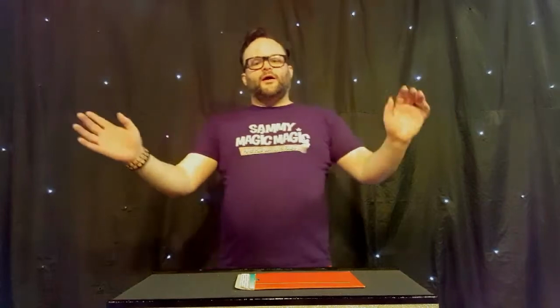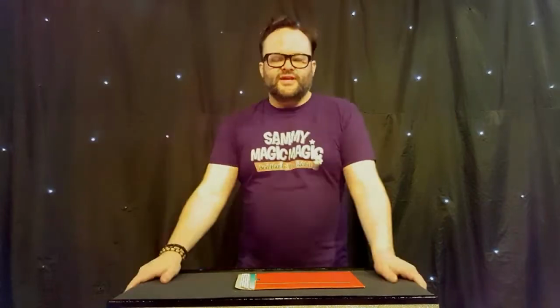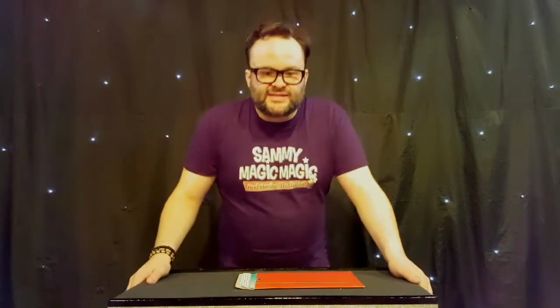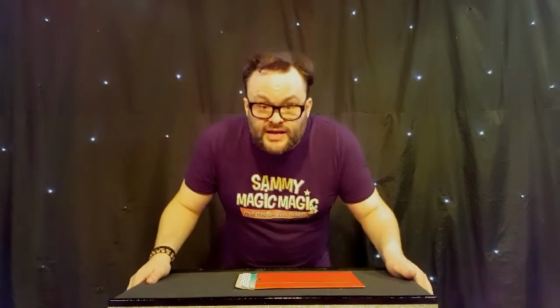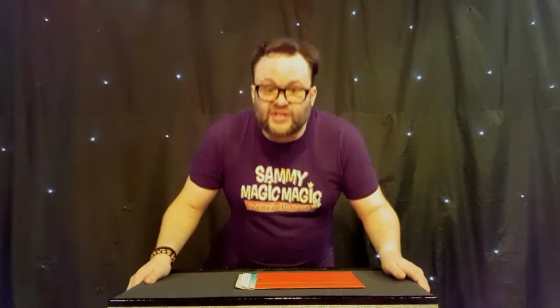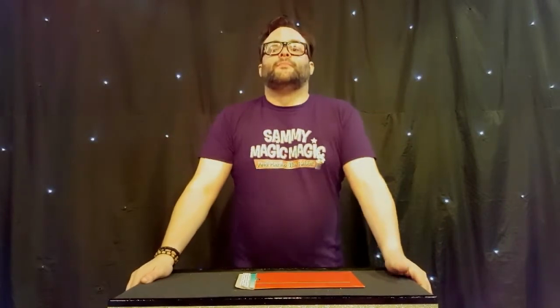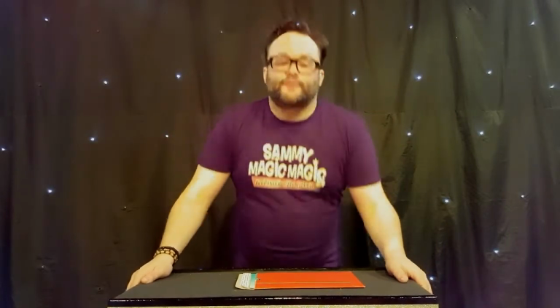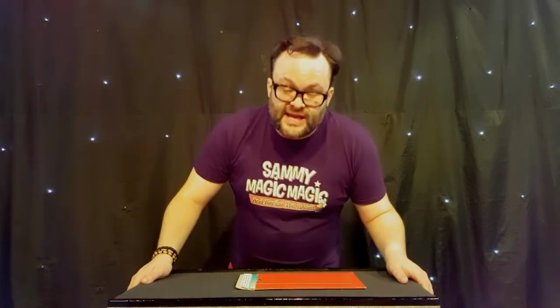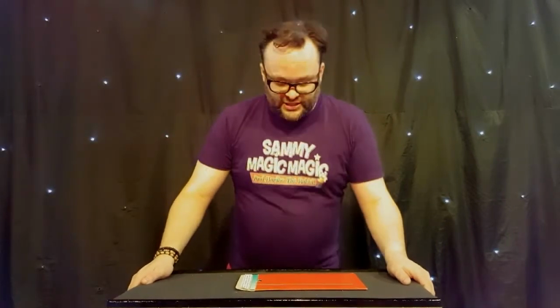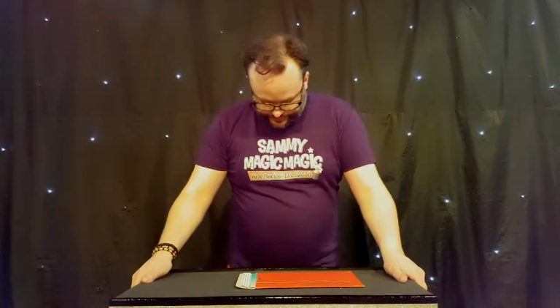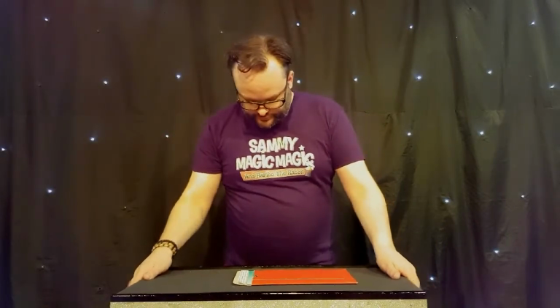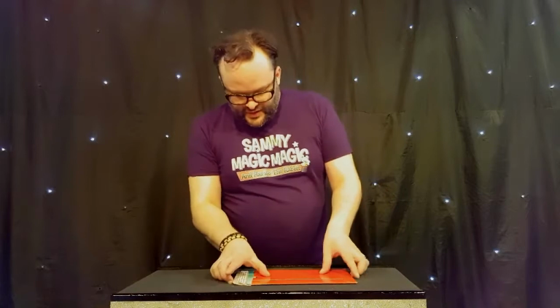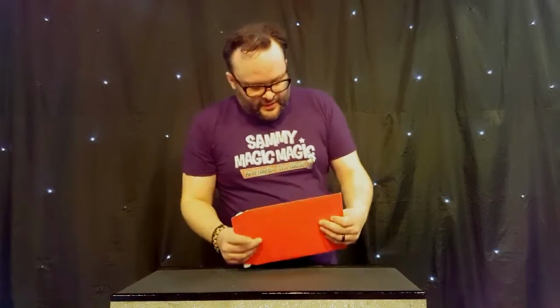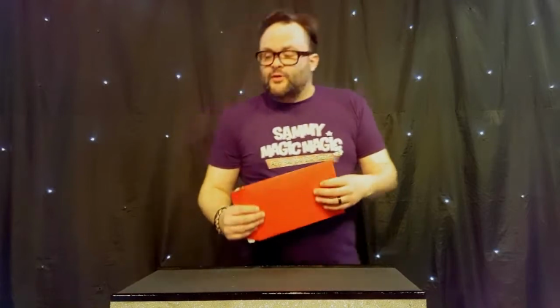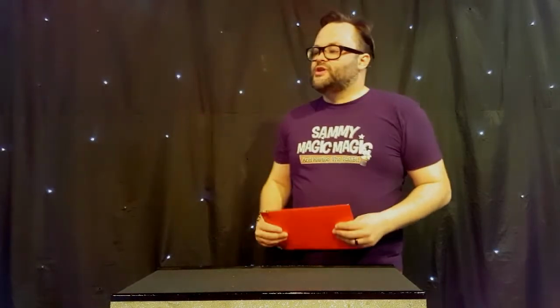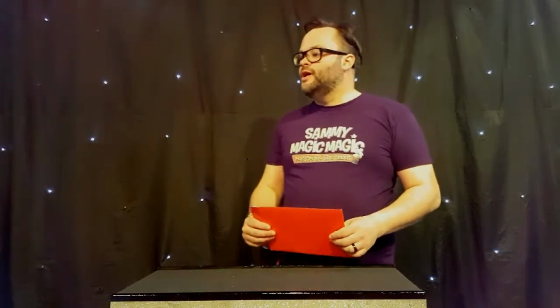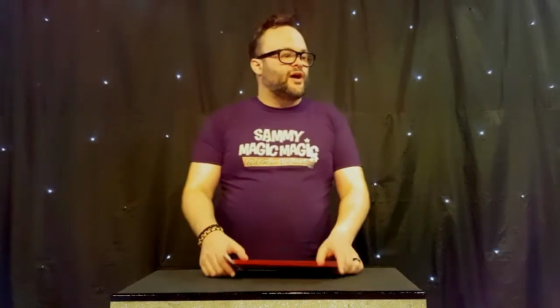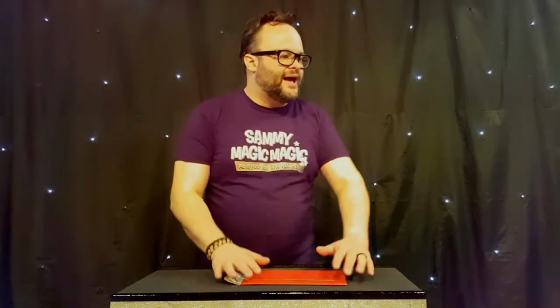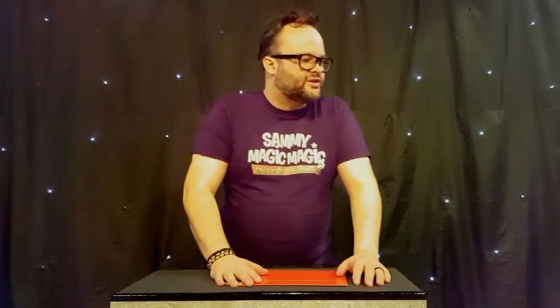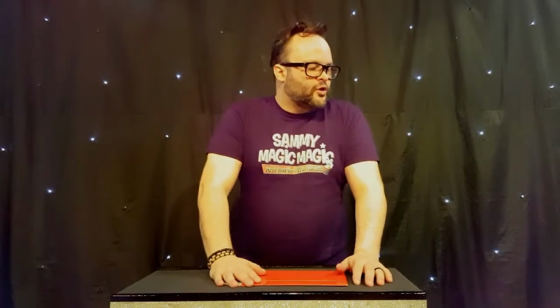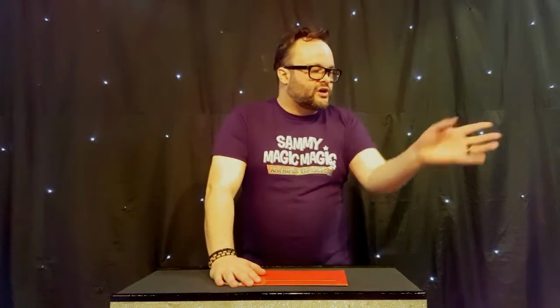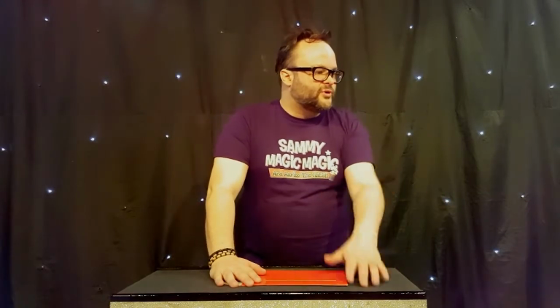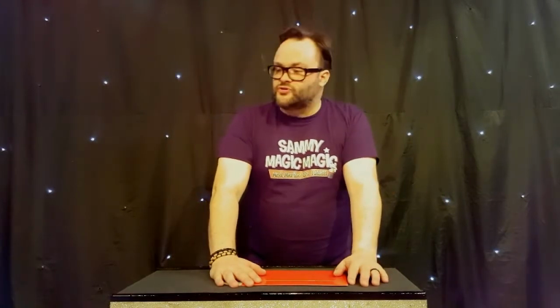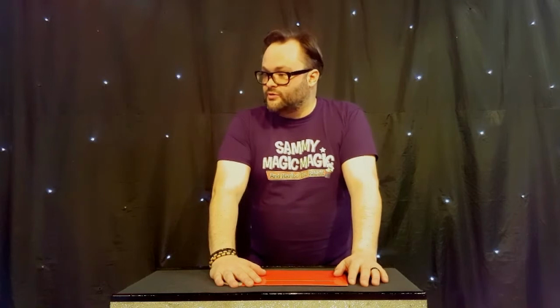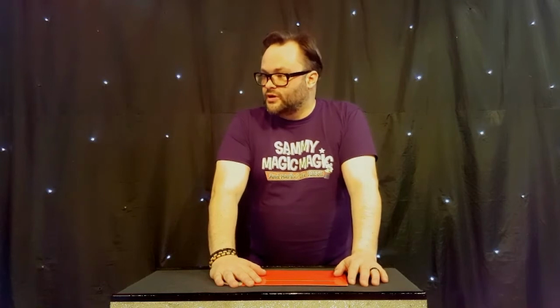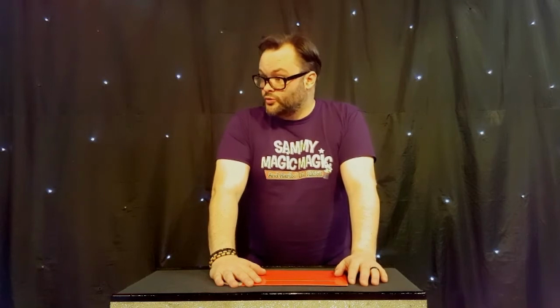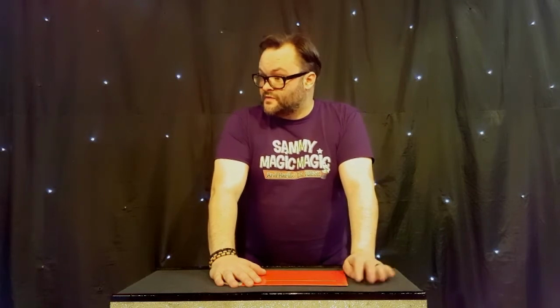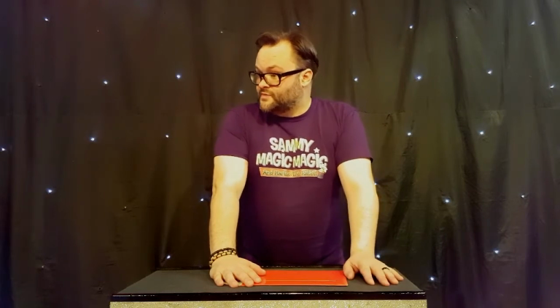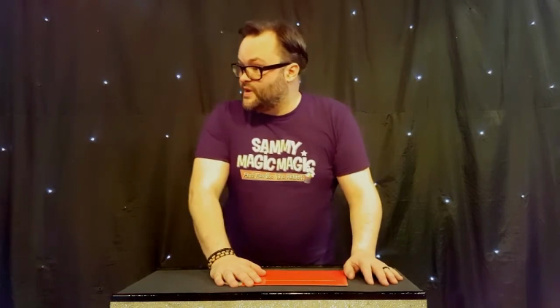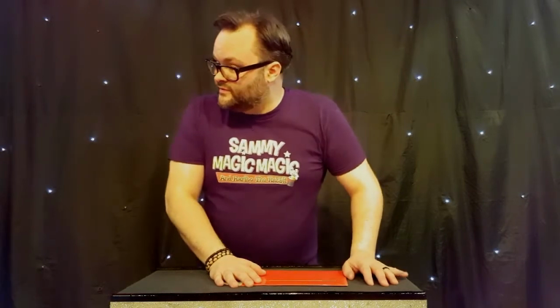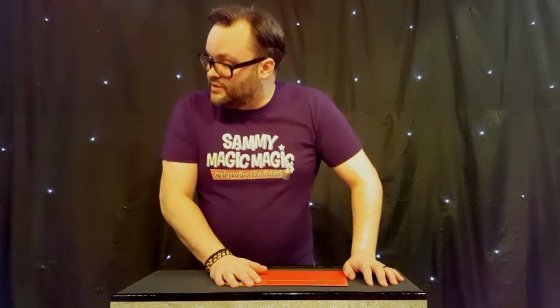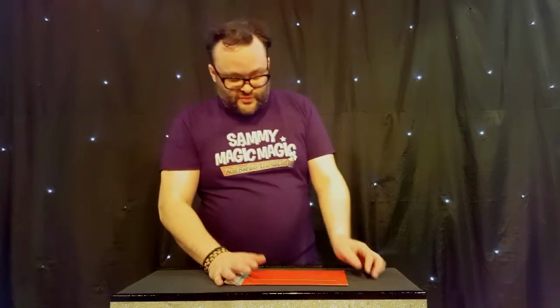Hello, this is iSmash by RazzmatazzMagic. Boys and girls, who here has got an iPad or a tablet computer? Anyone? Ooh, you've got some fancy pair, haven't you? You've been good at Christmas.